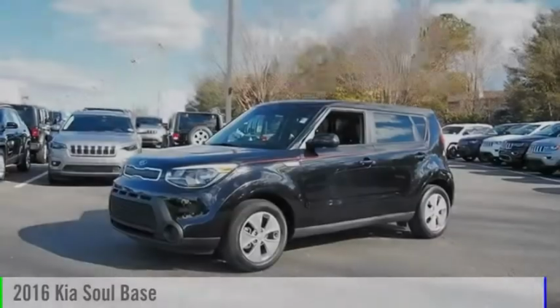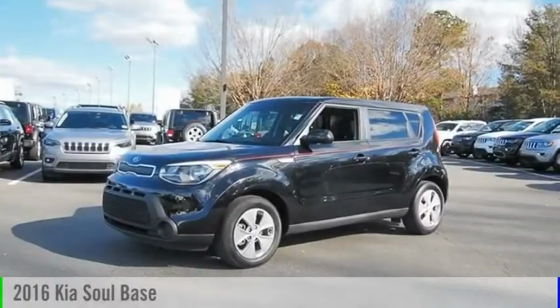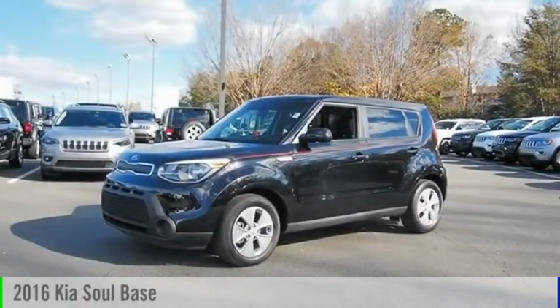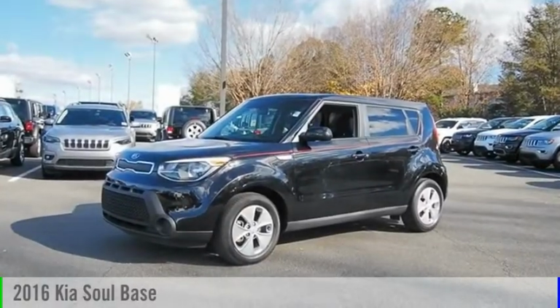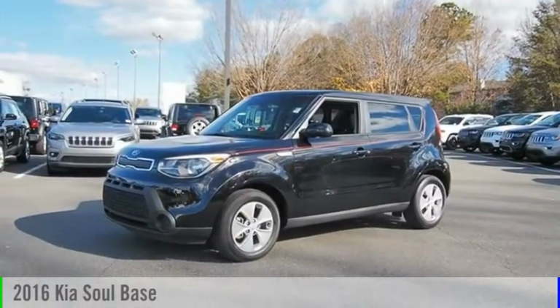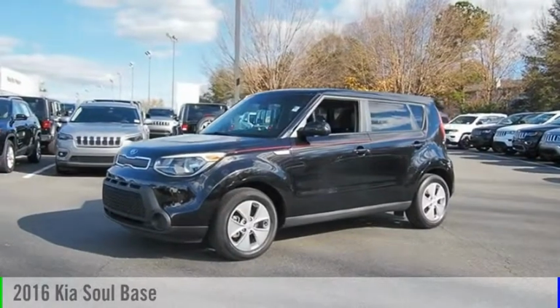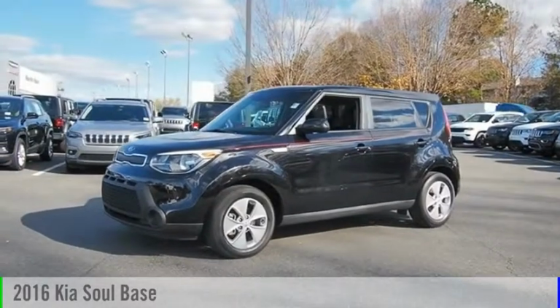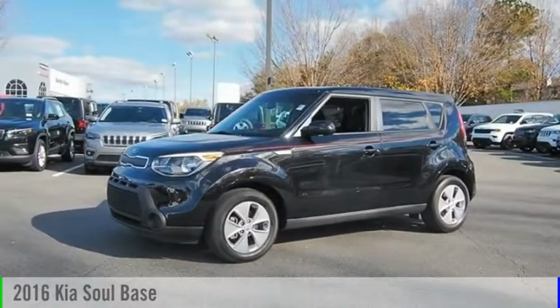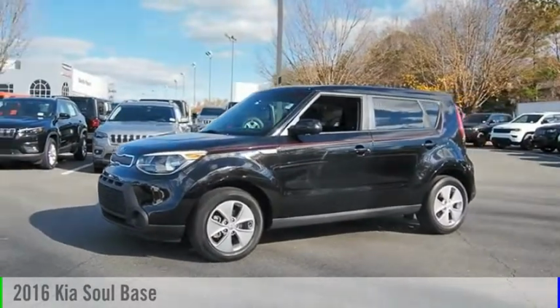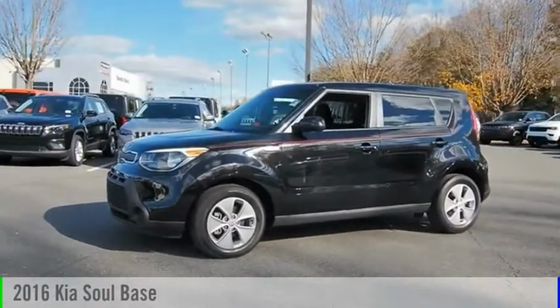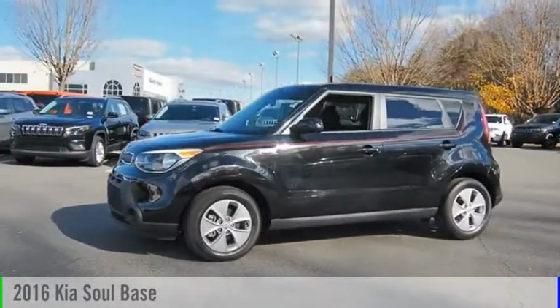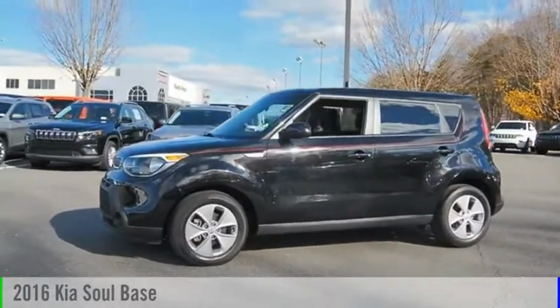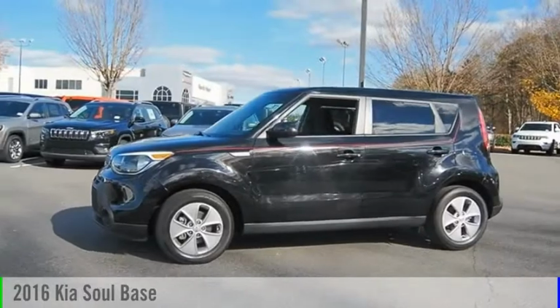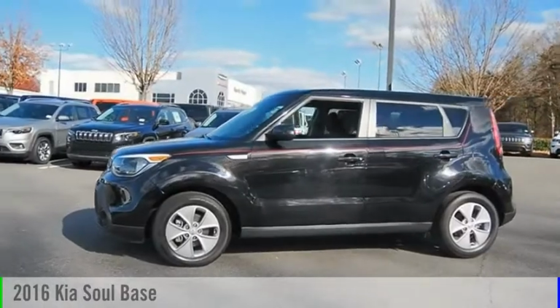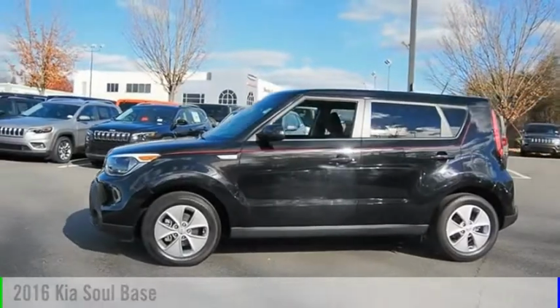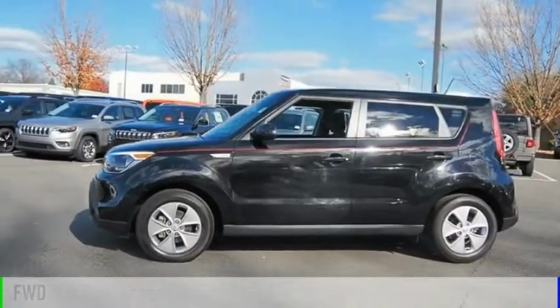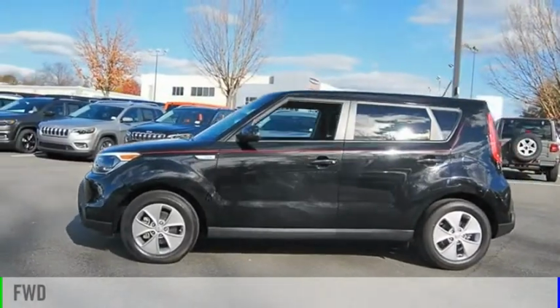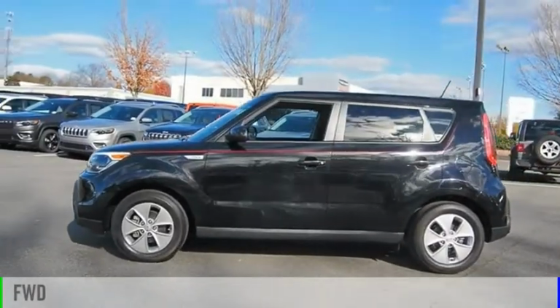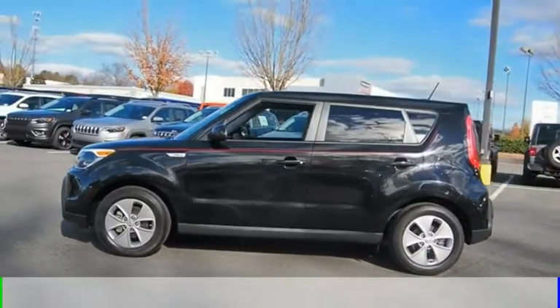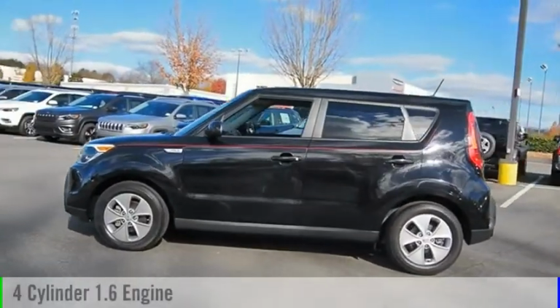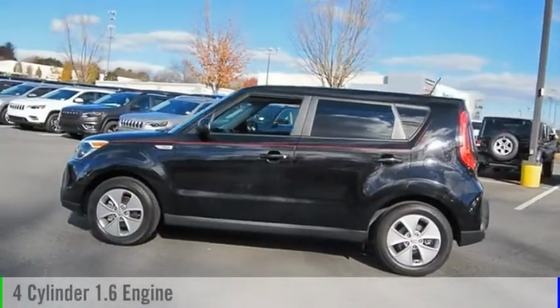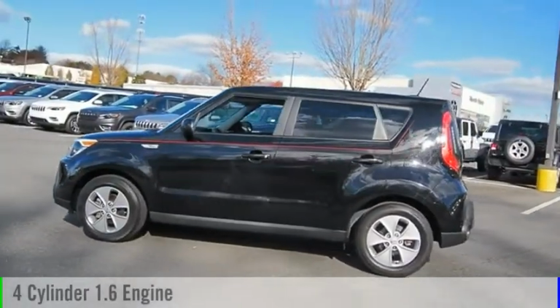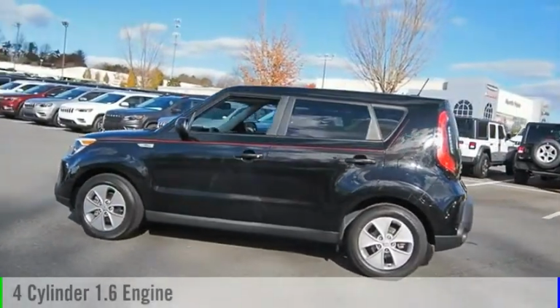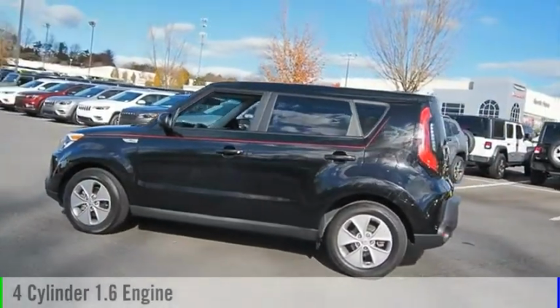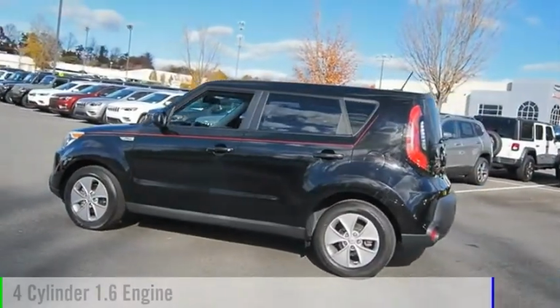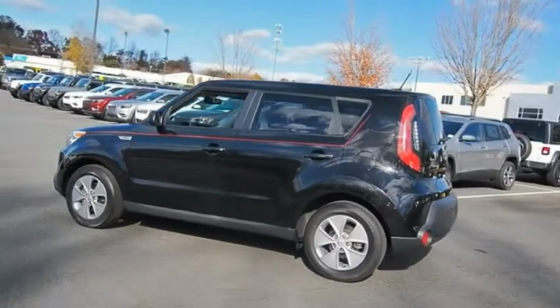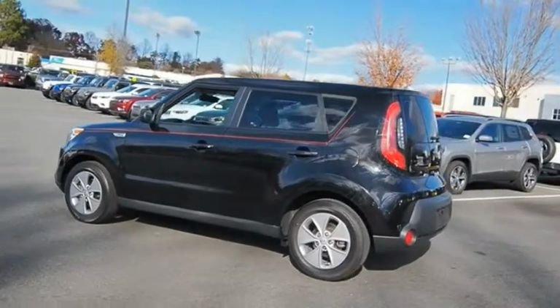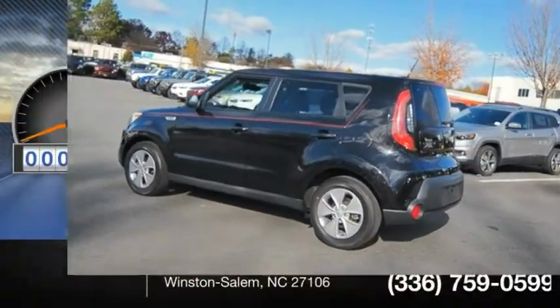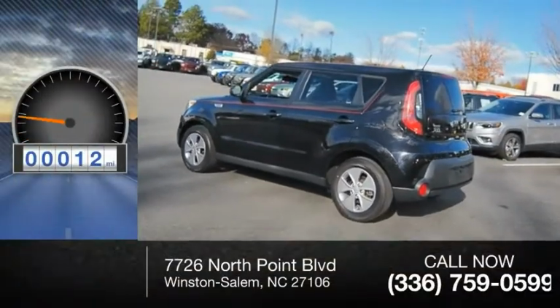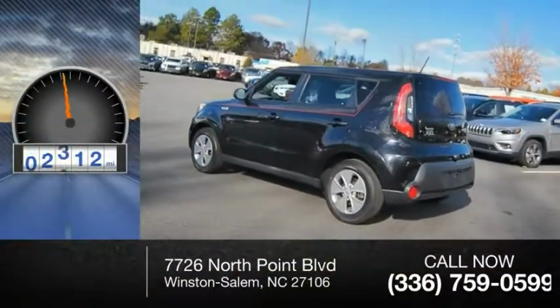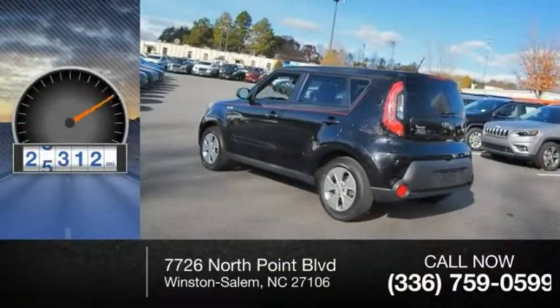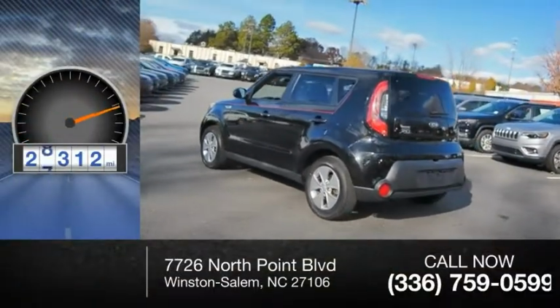Looking for the right vehicle? Check out the 2016 Sol. This vehicle is powered by a front wheel drive, four-cylinder, 1.6-liter engine. This vehicle has less than 30,000 miles.